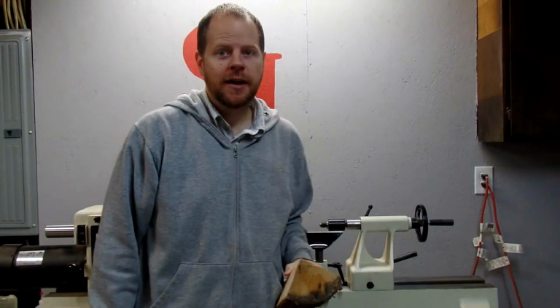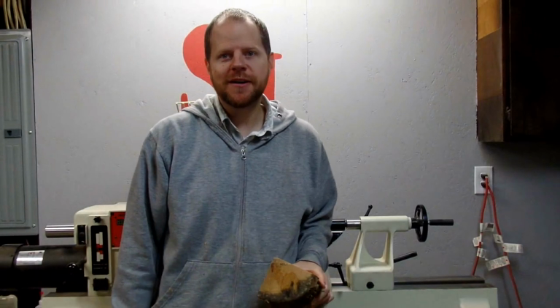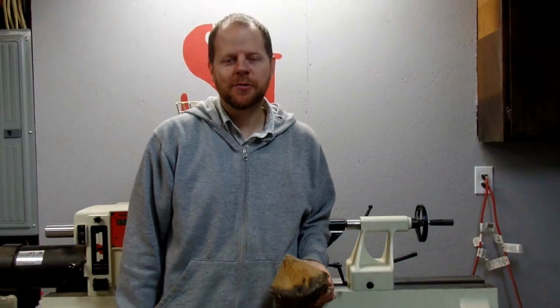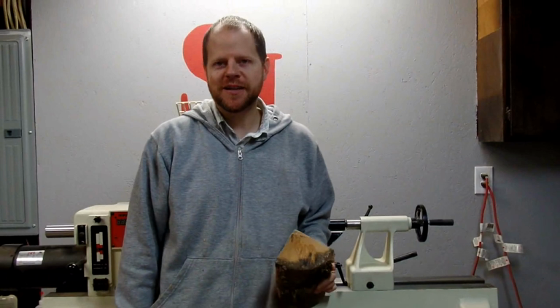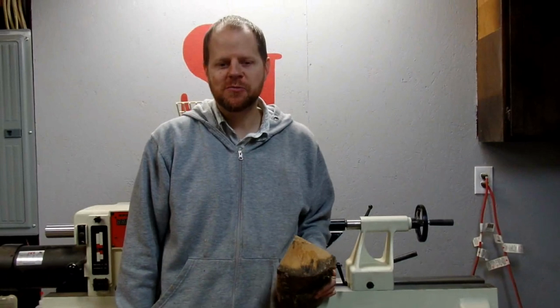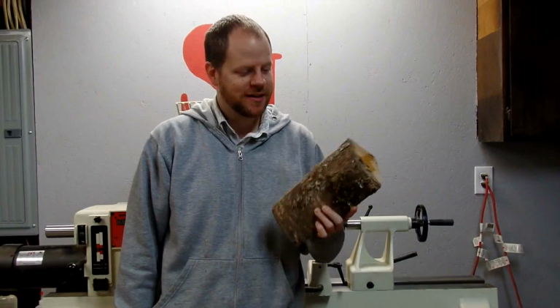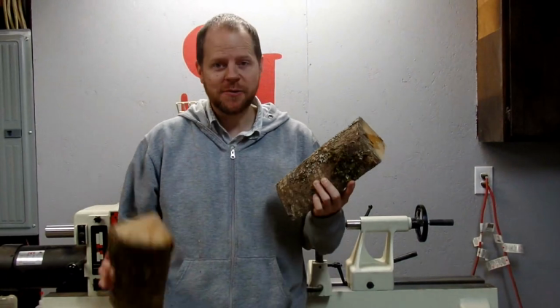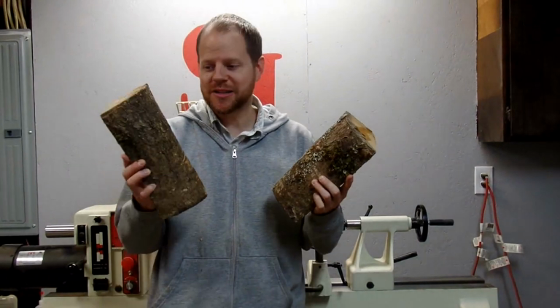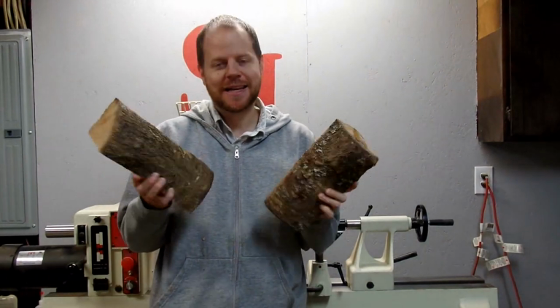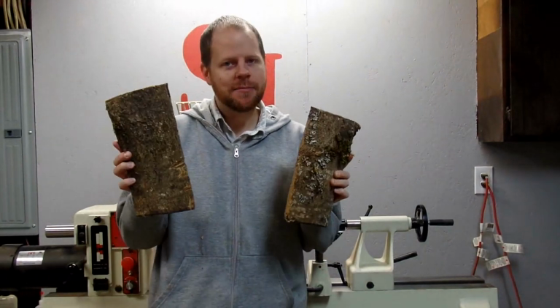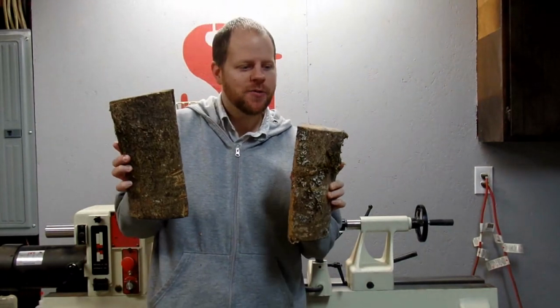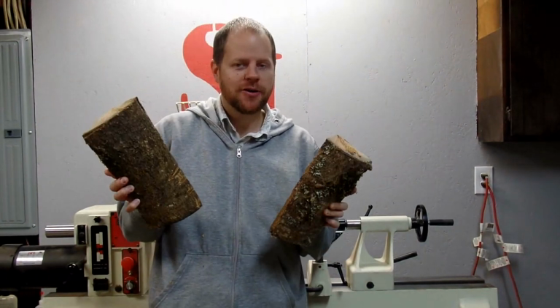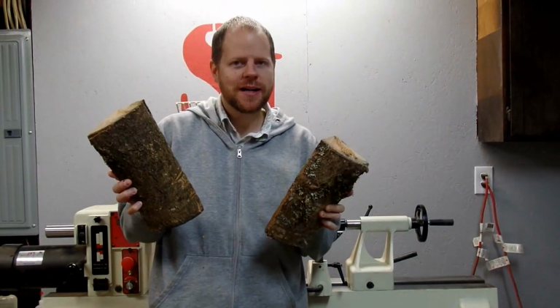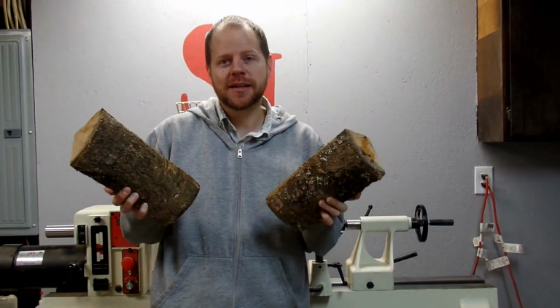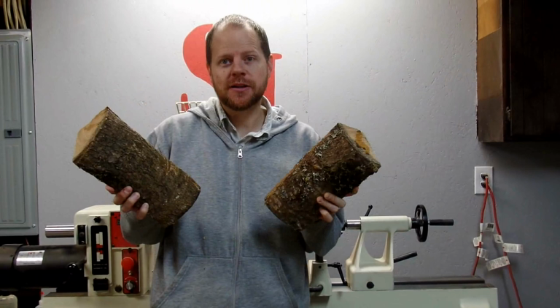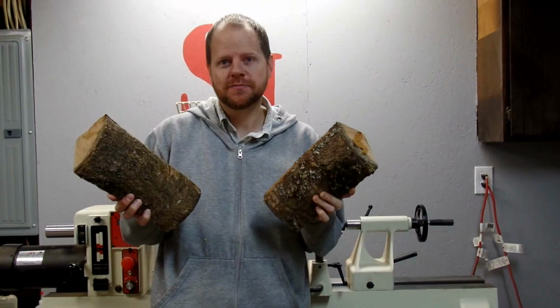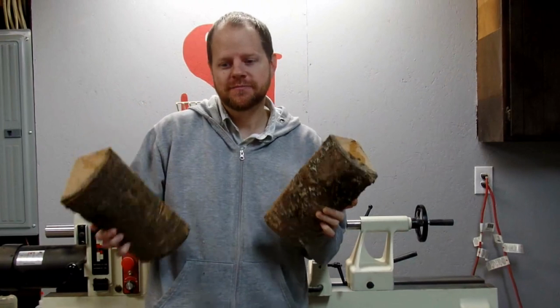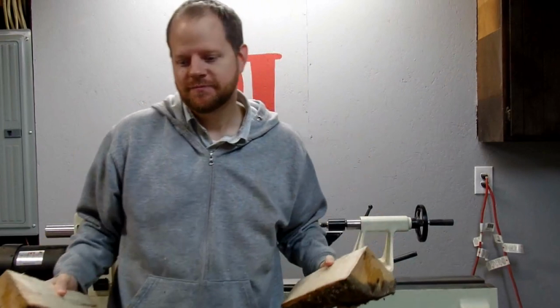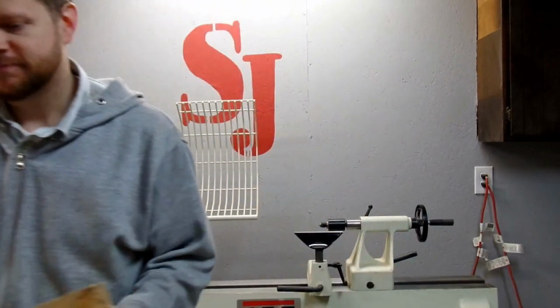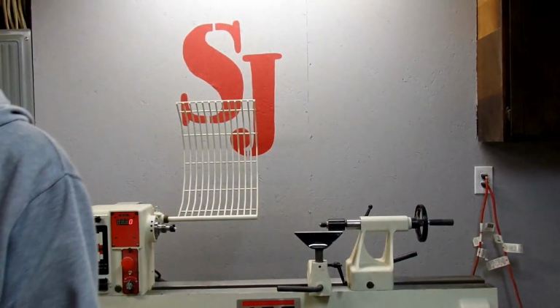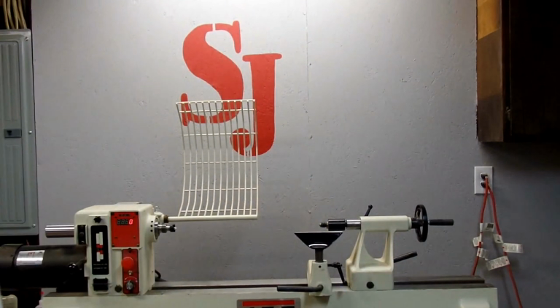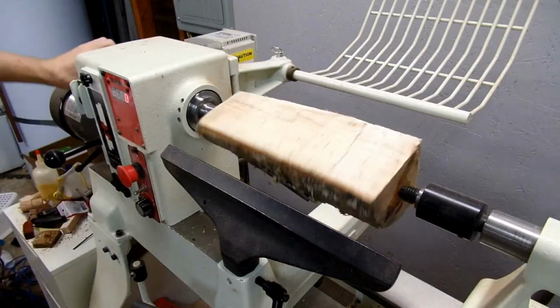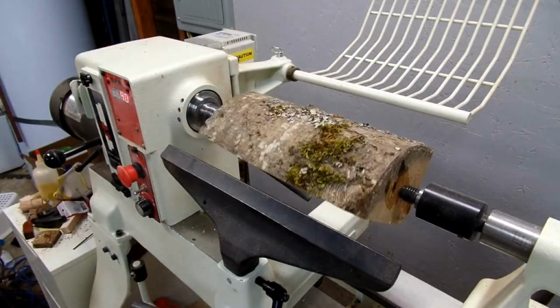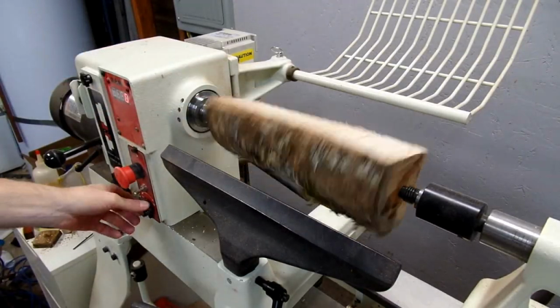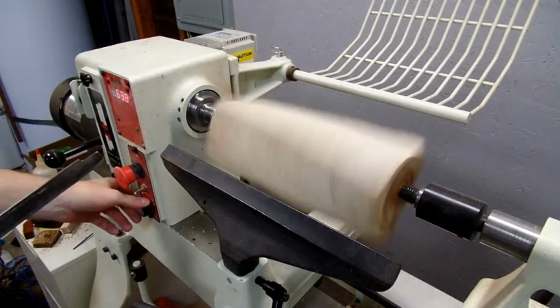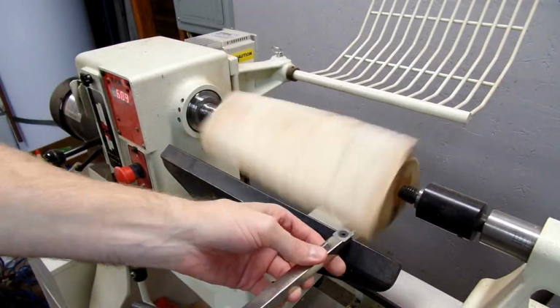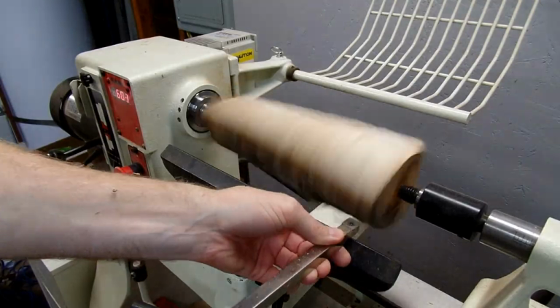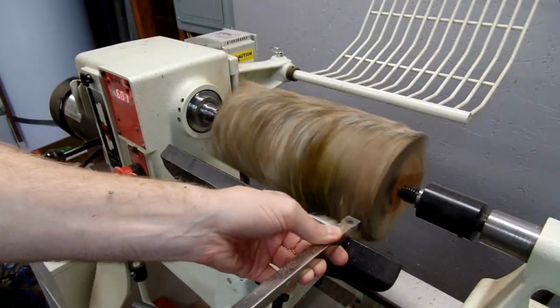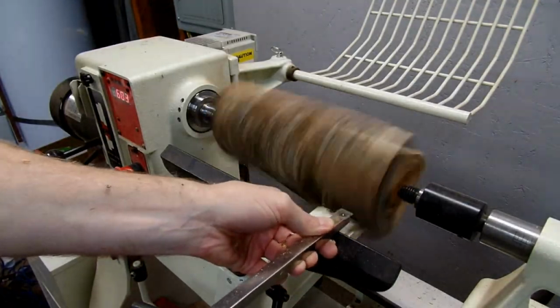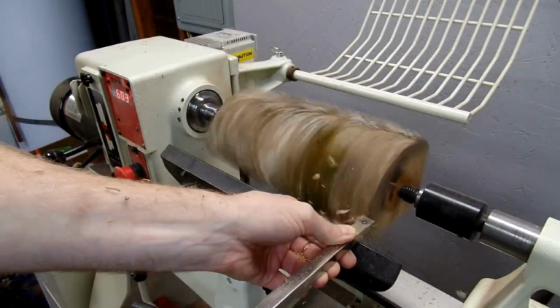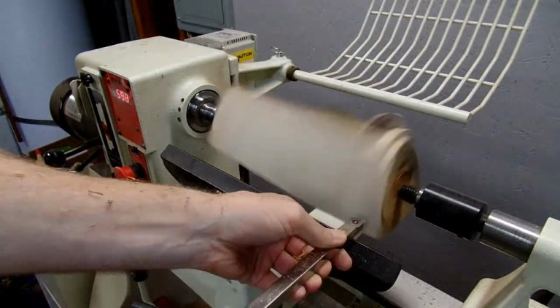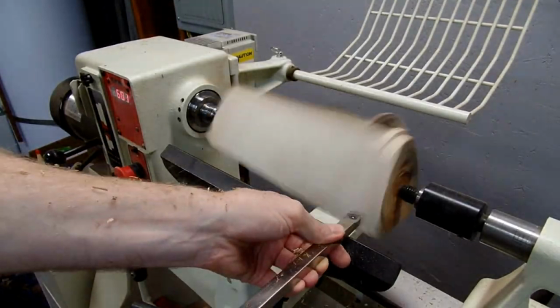Hey everyone, welcome back to SJ Woodworks. It's a firewood project today — it's not my firewood, I don't know what it is, but let's see what we can do. I just had the firewood between centers here on the lathe.